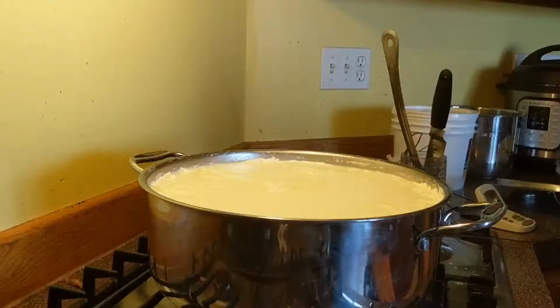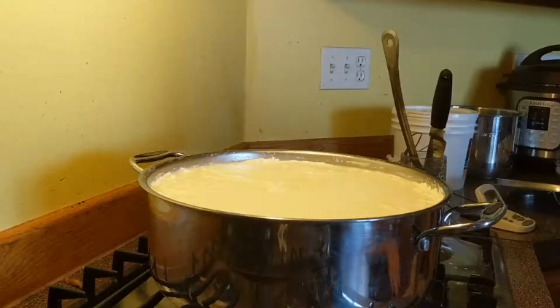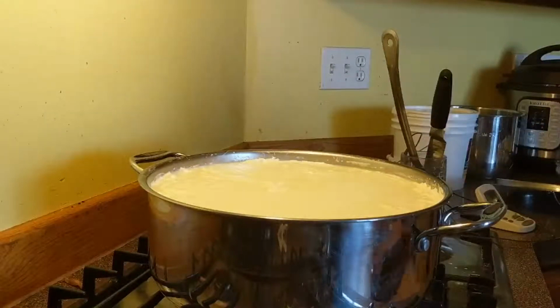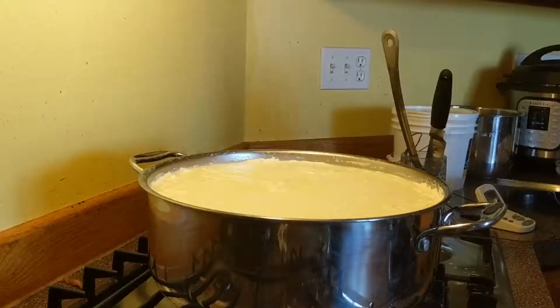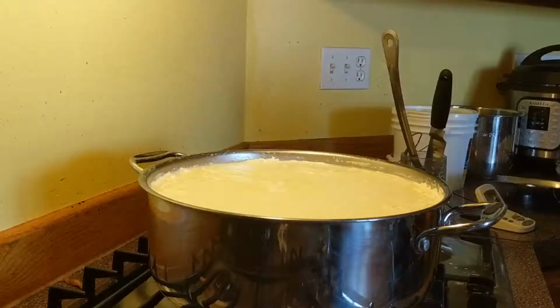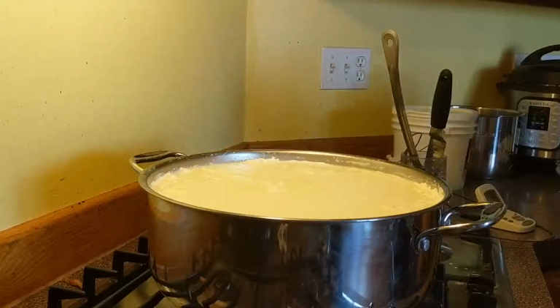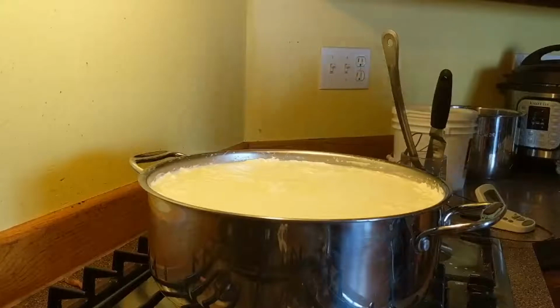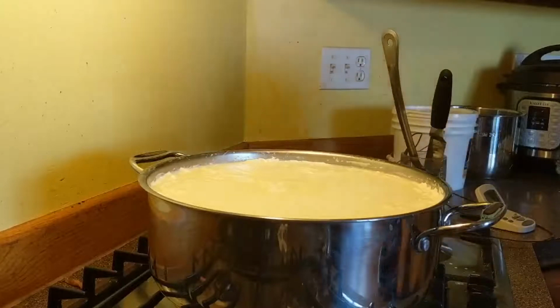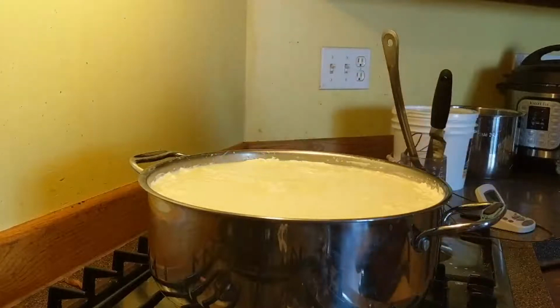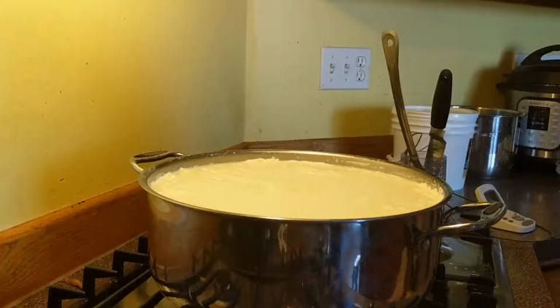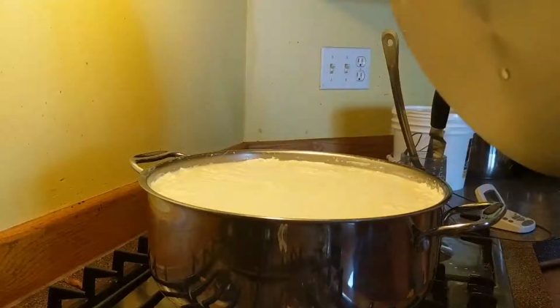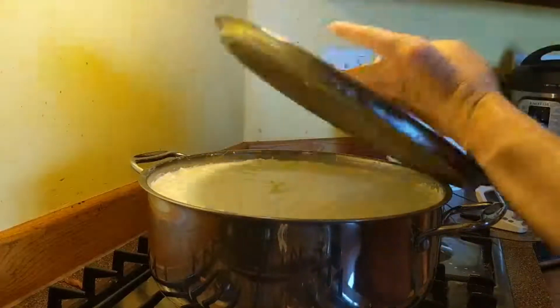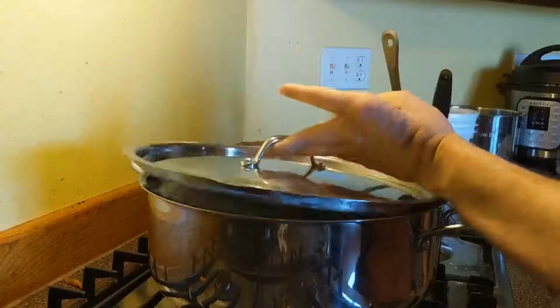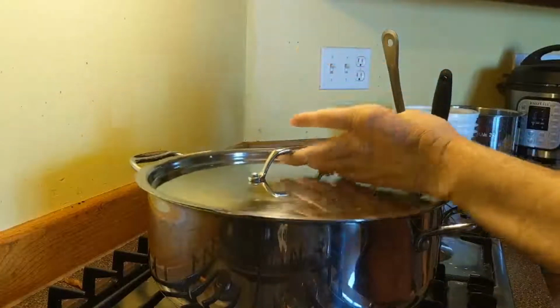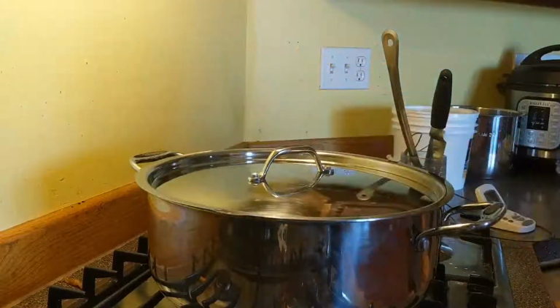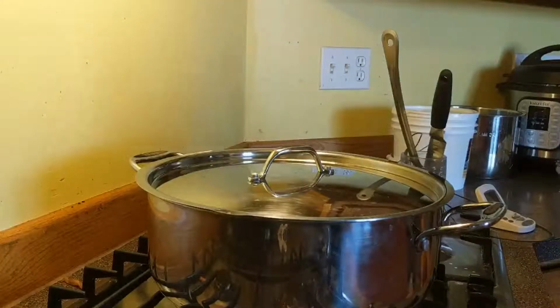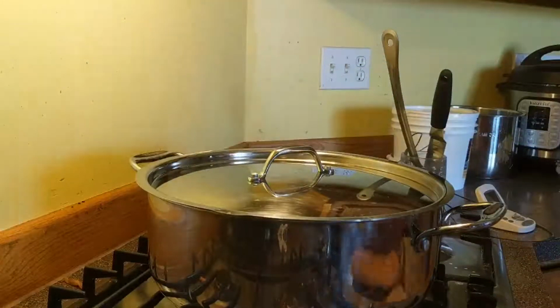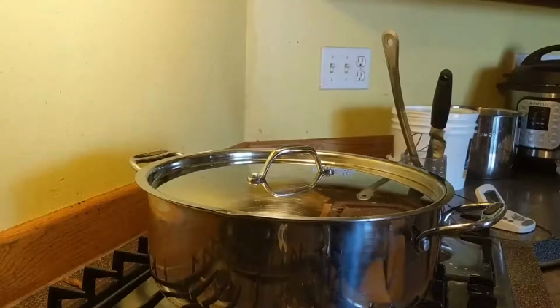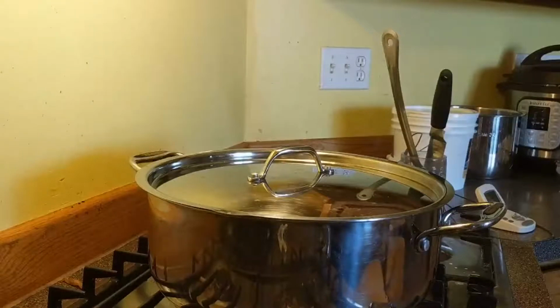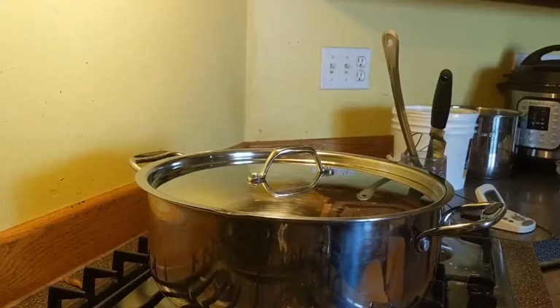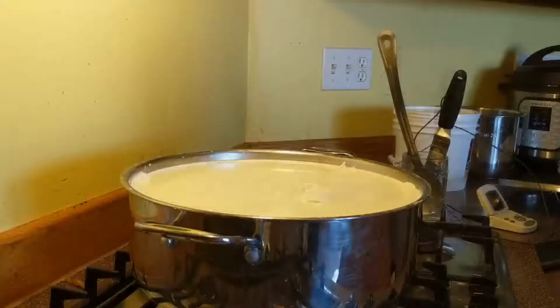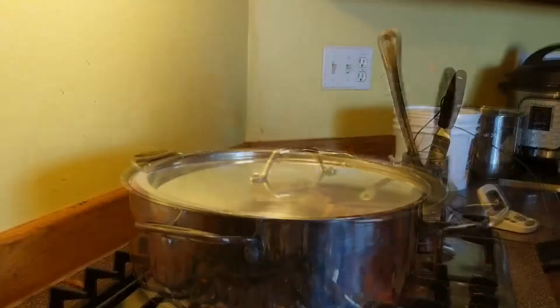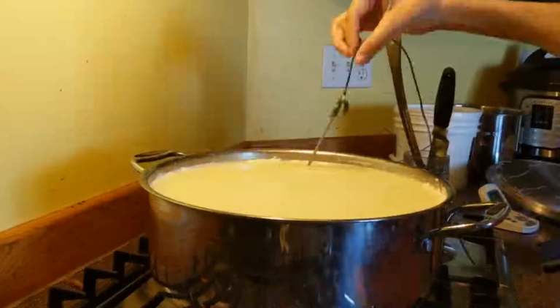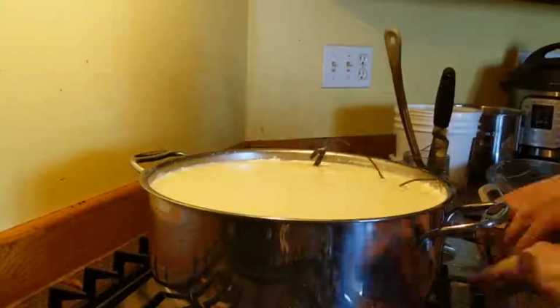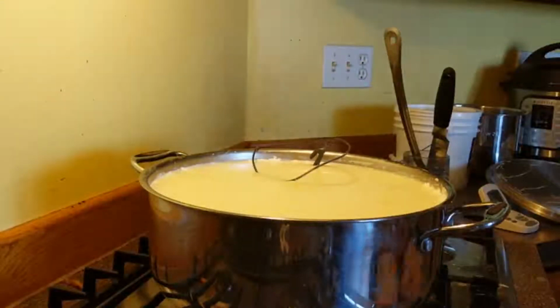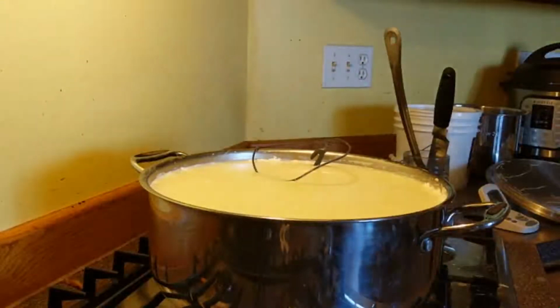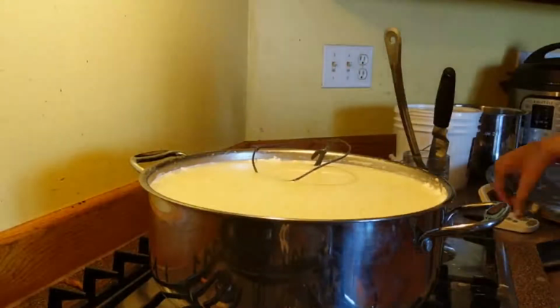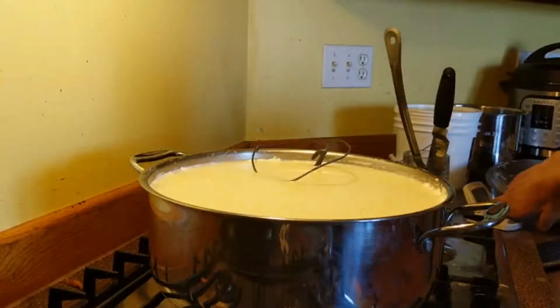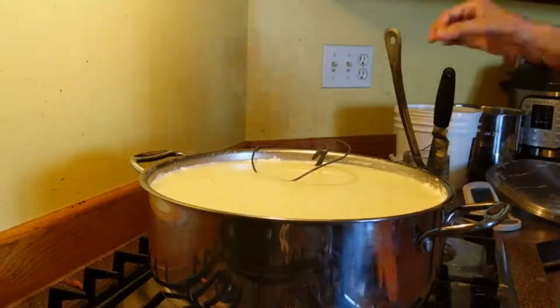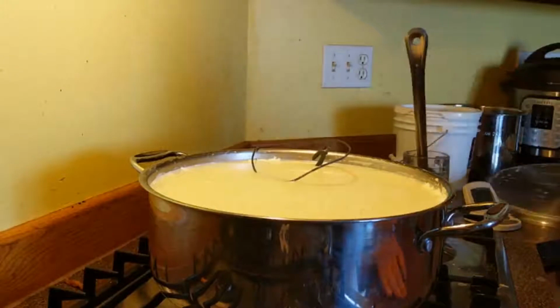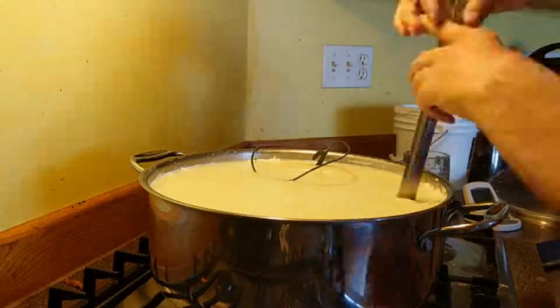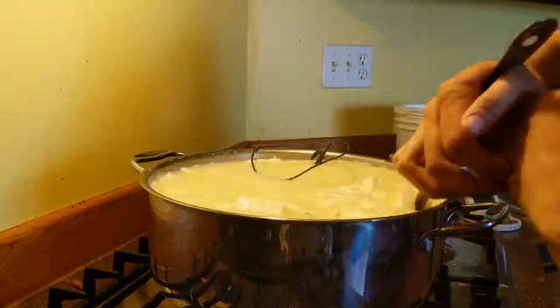Once we got the curds cut, we cover back up and let it sit for about 10 minutes so that the curd edges will heal up. It just hardens up the curd a little bit so that when we go to start stirring it, the curds don't fall apart.